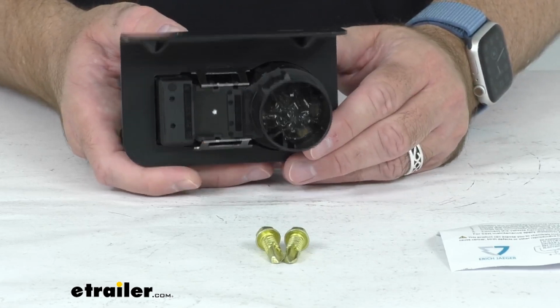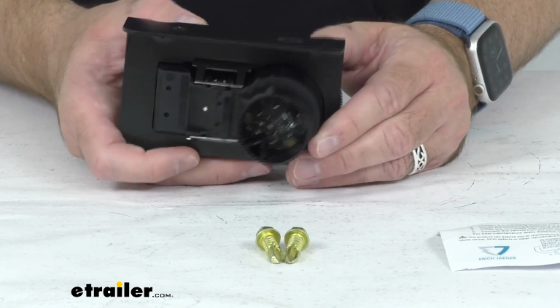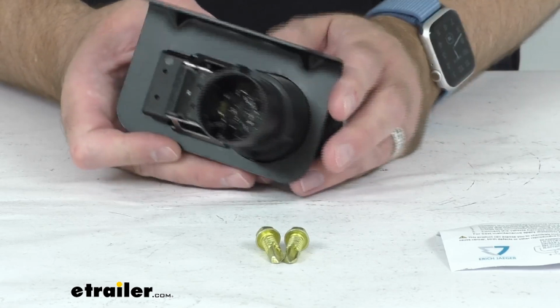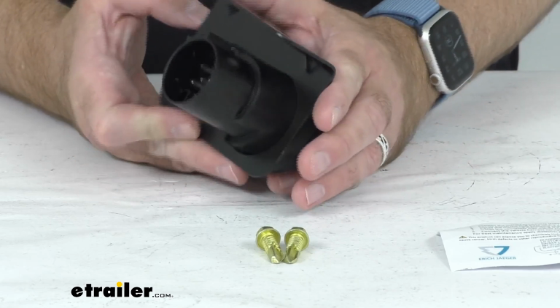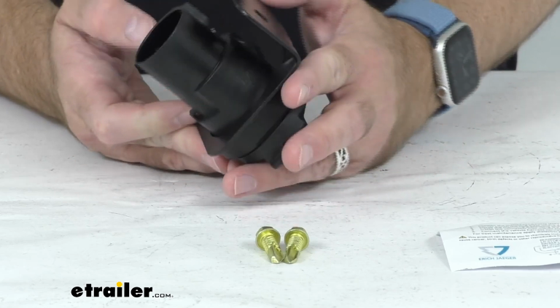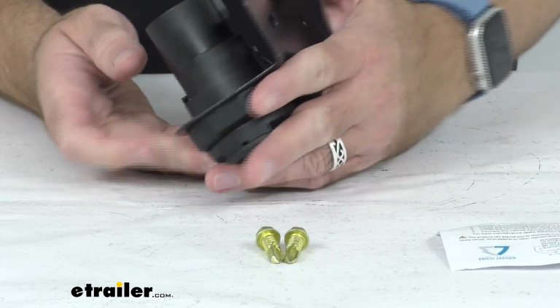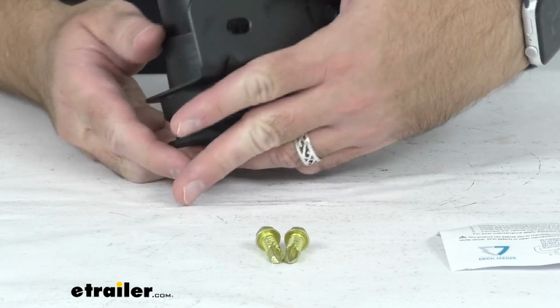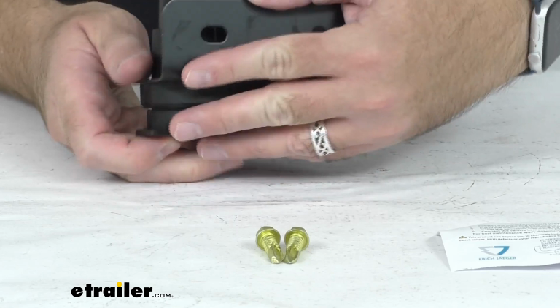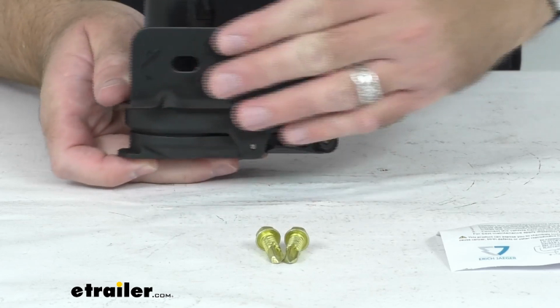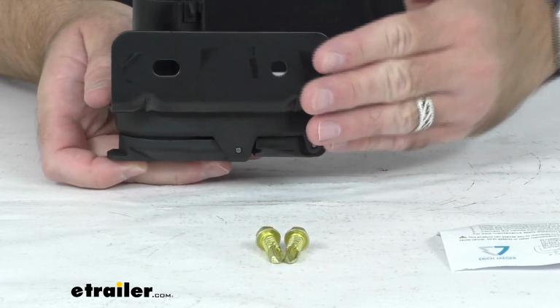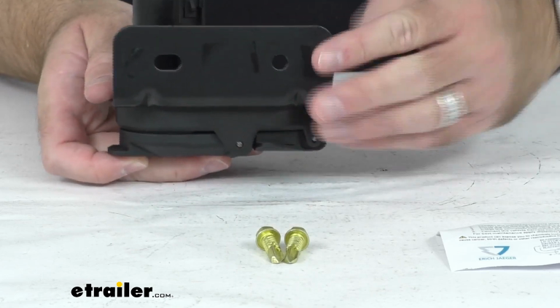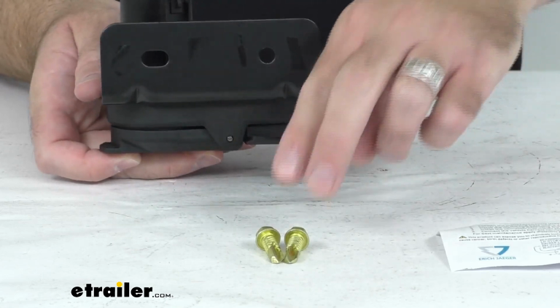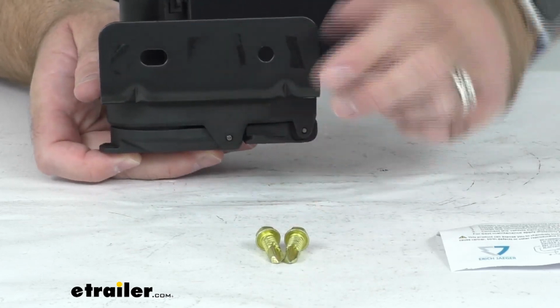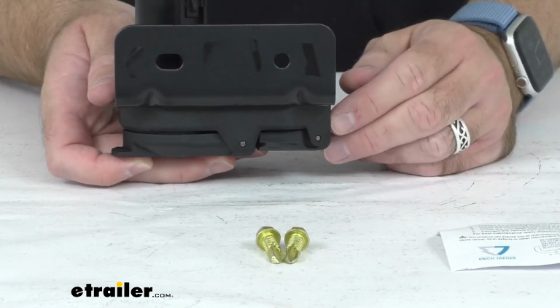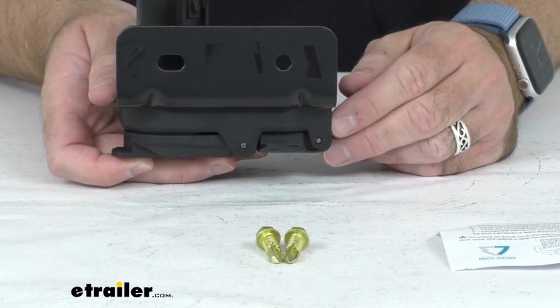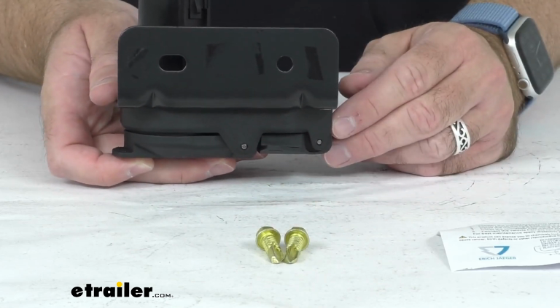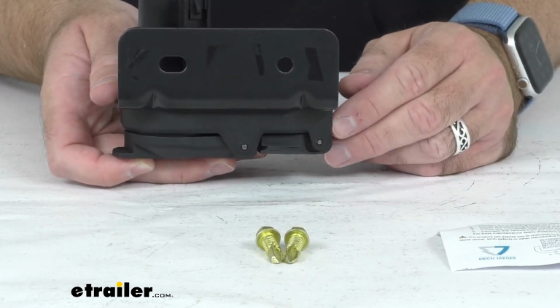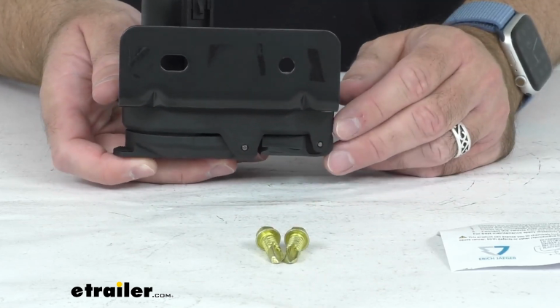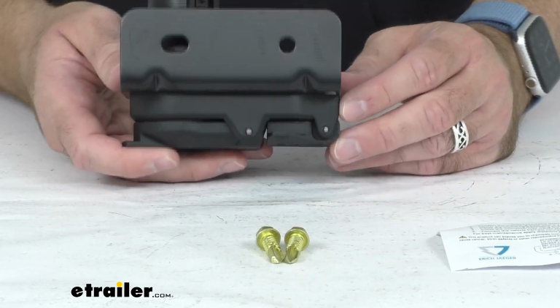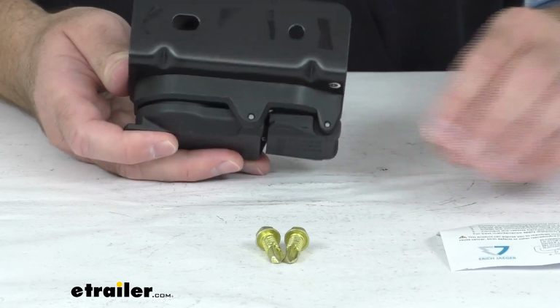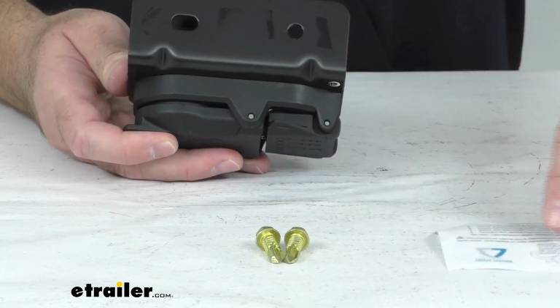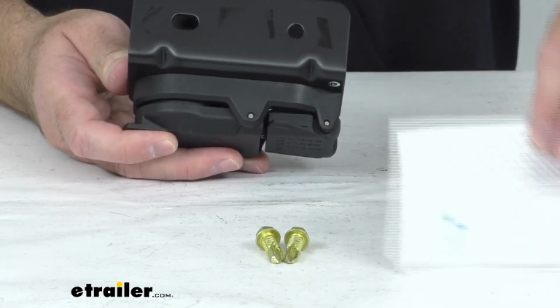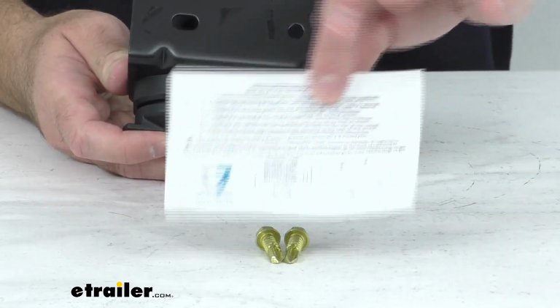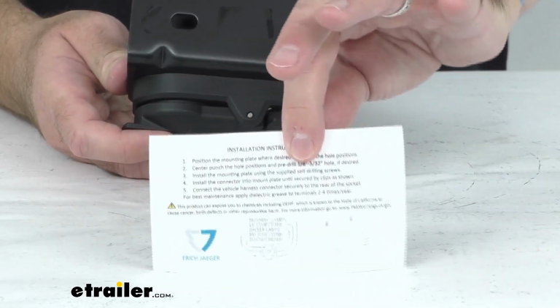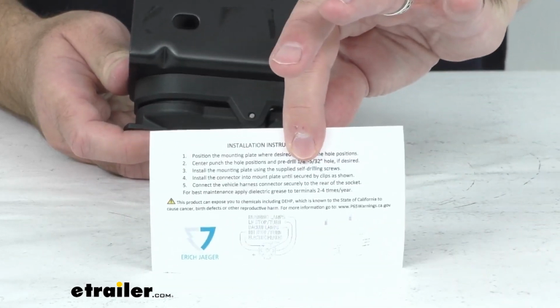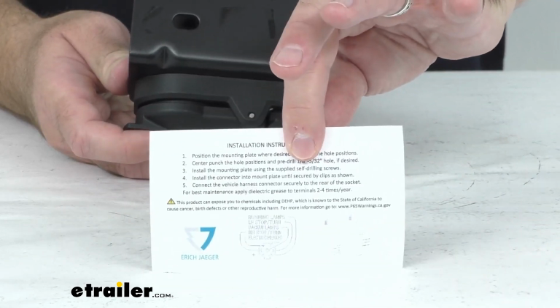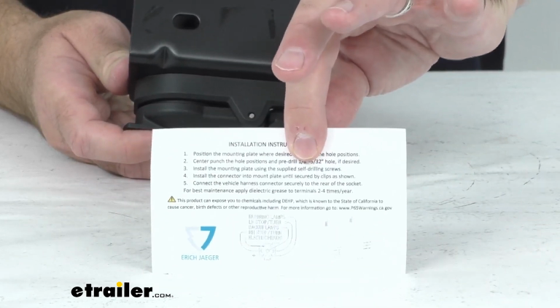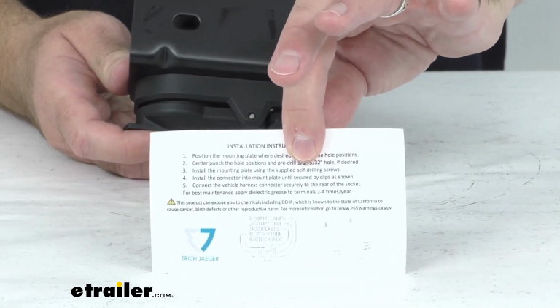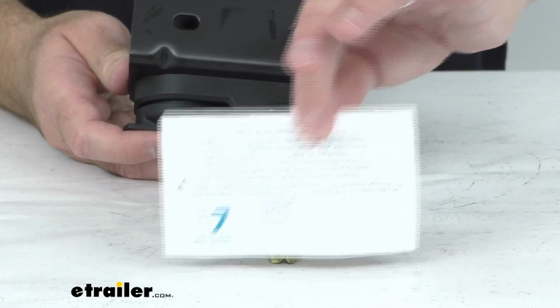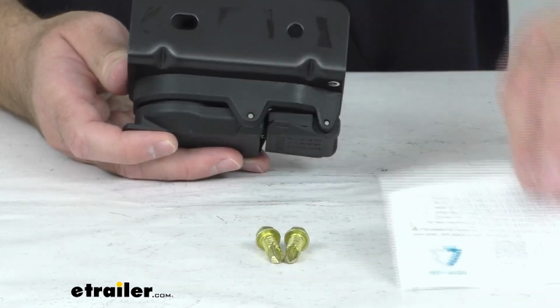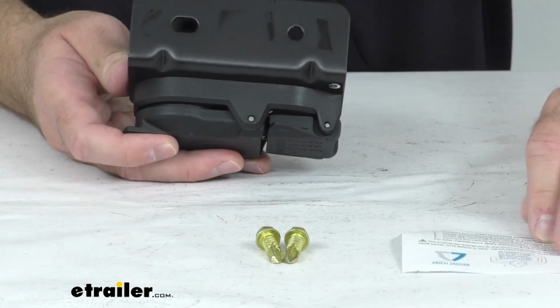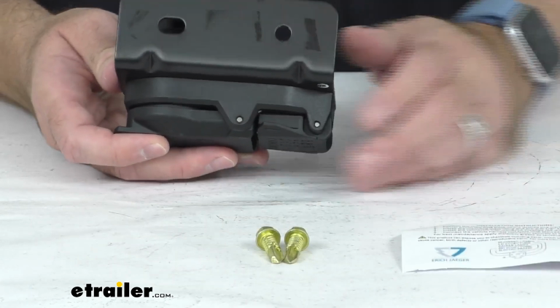The mounting bracket is going to attach to your bumper with the included screws that you see there, and you get a little instruction sheet to walk you through the installation process.